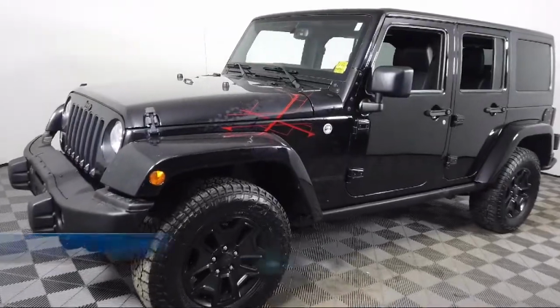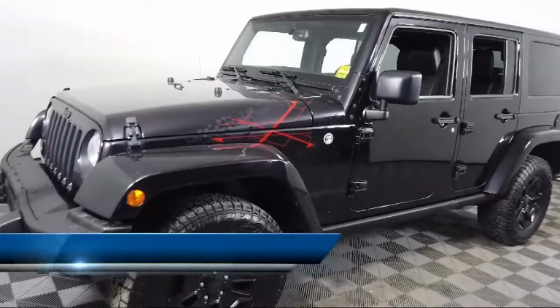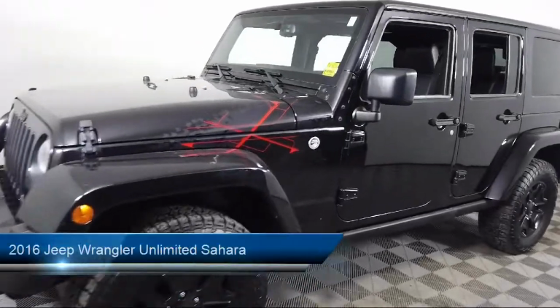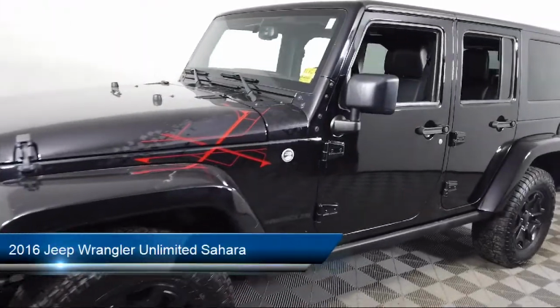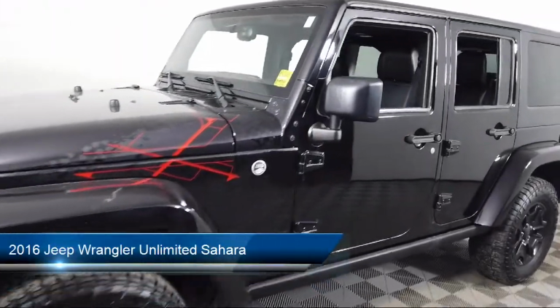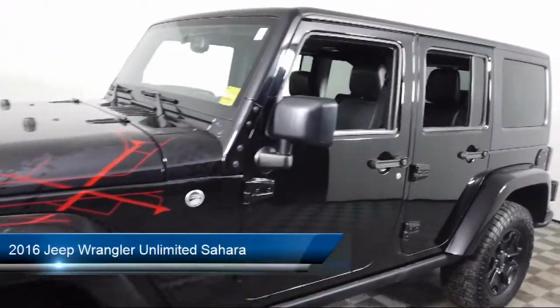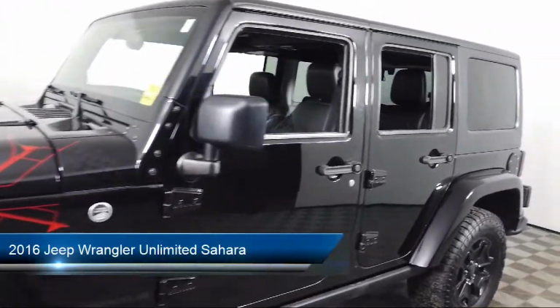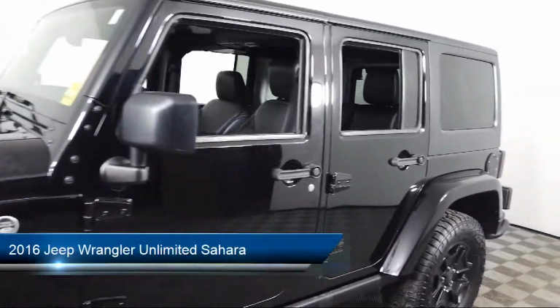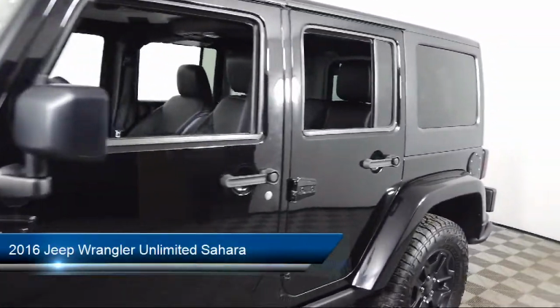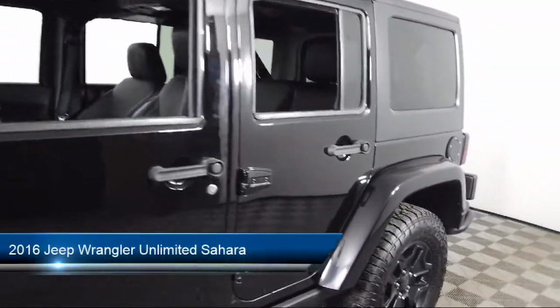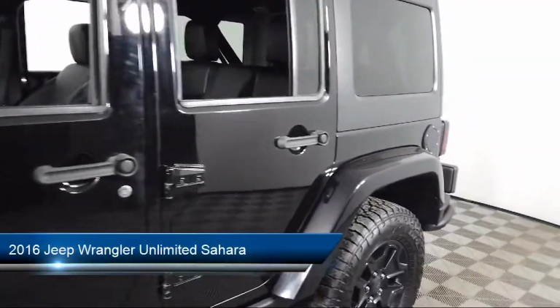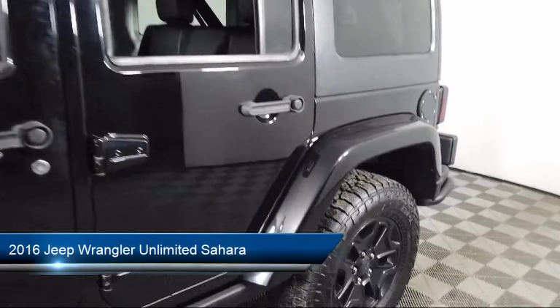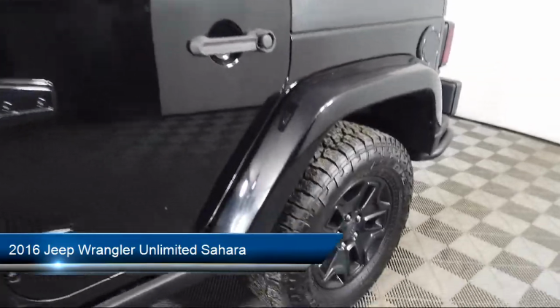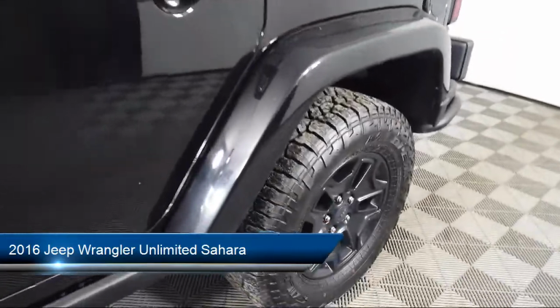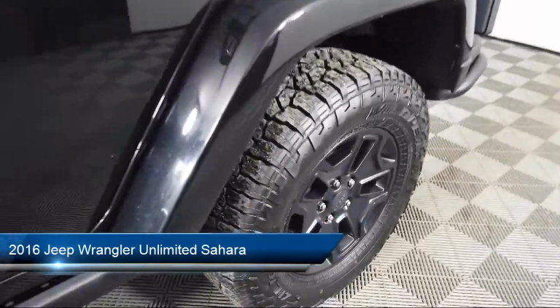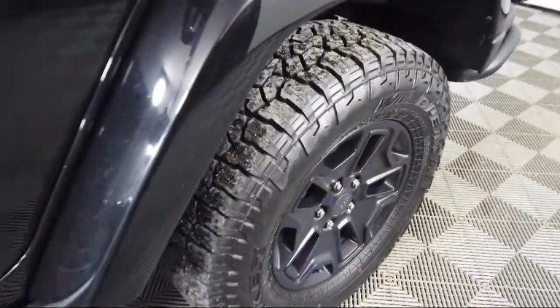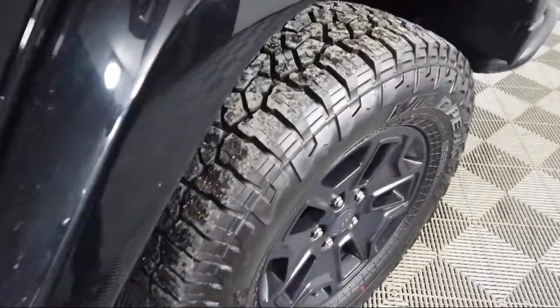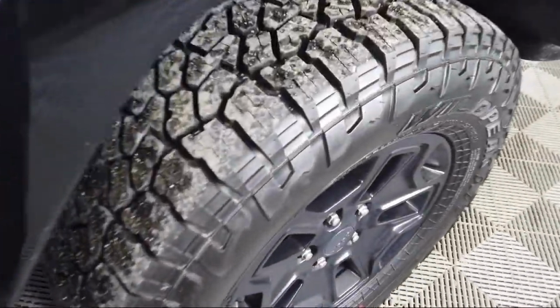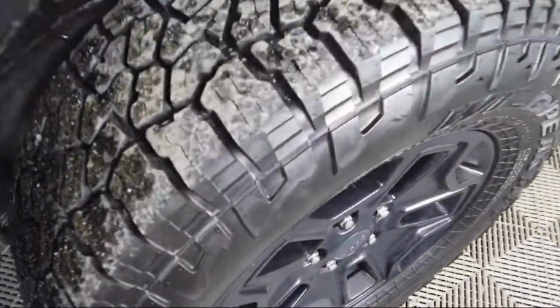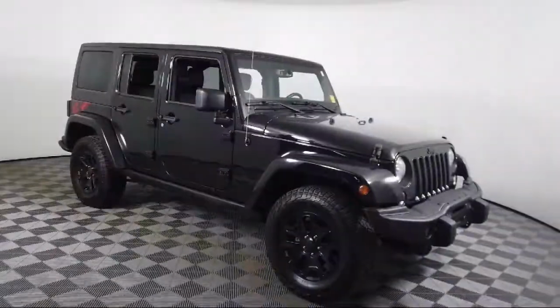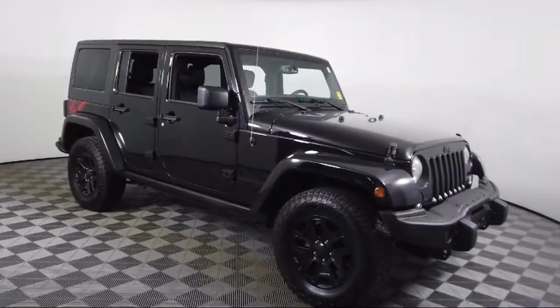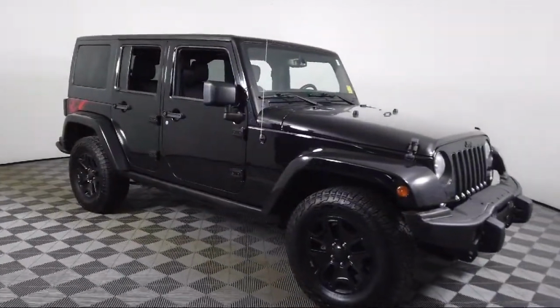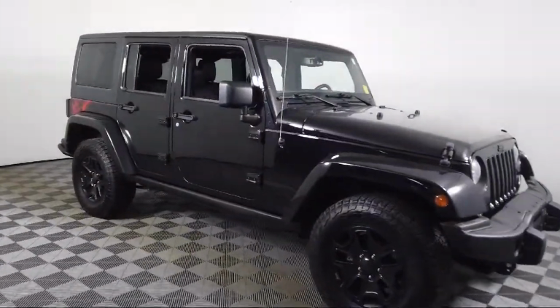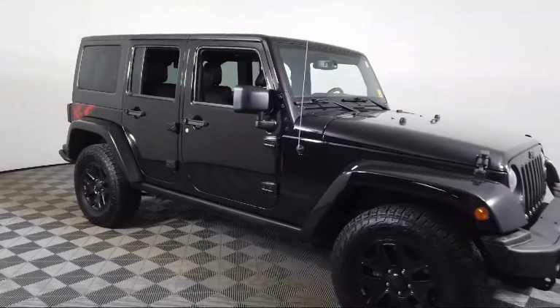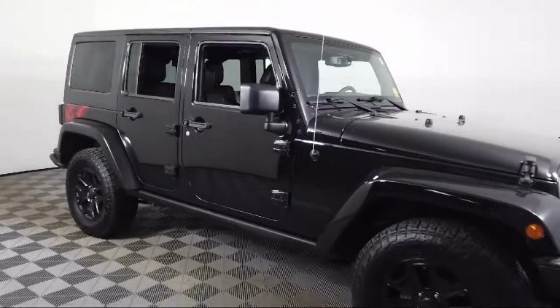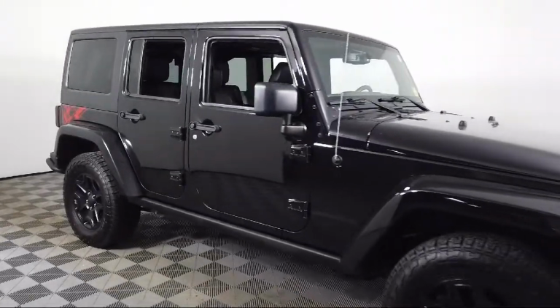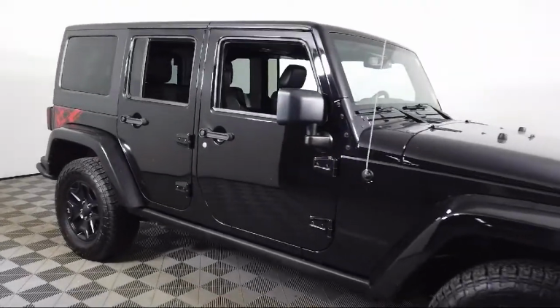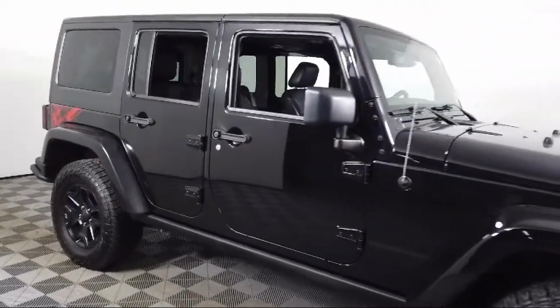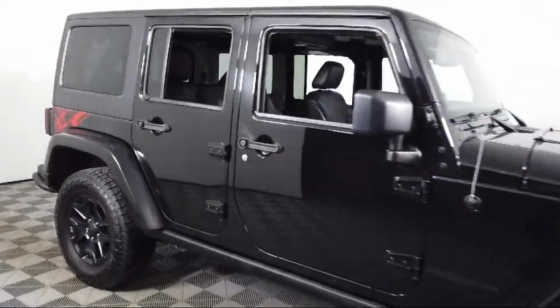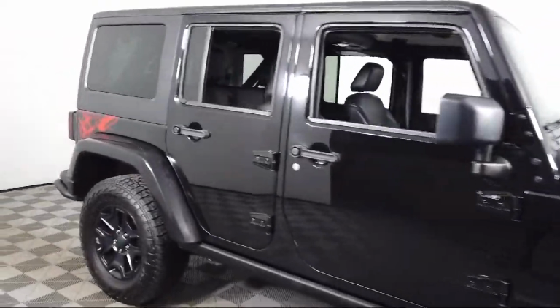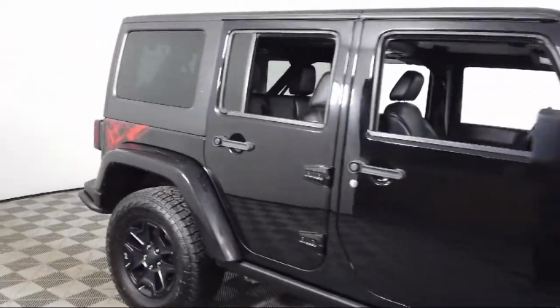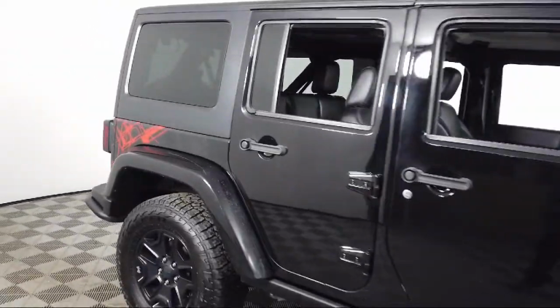It comes equipped with a Sunrider Soft Top, fully automatic headlights, Uconnect Voice Command with Bluetooth, integrated rollover protection, keyless entry, heated door mirrors, and a leather-wrapped steering wheel.